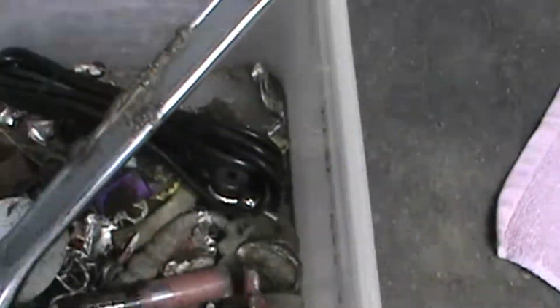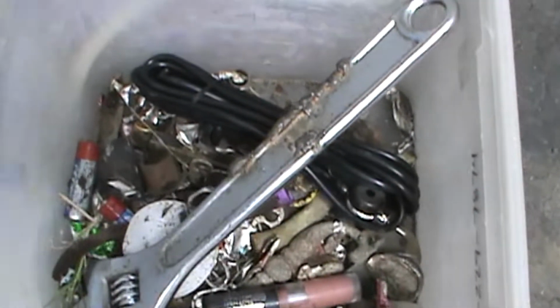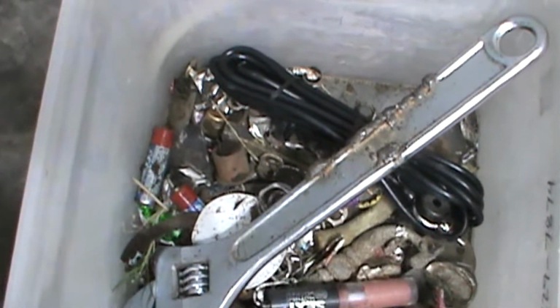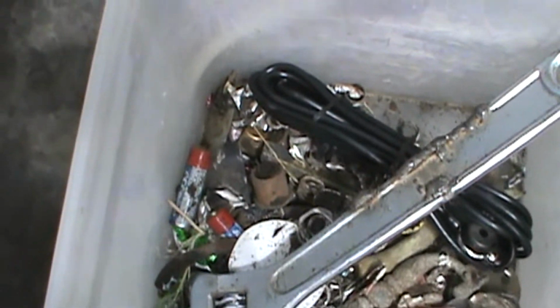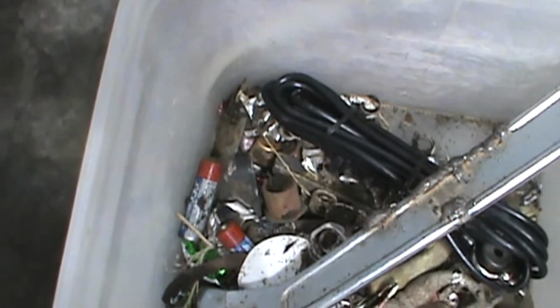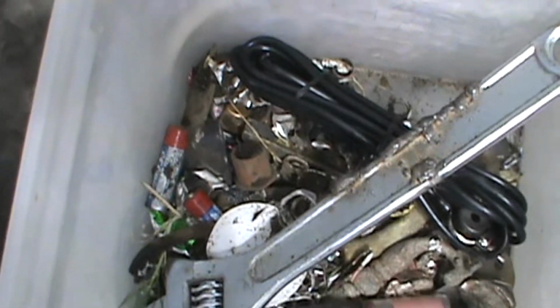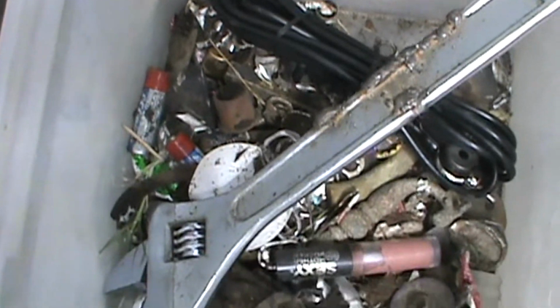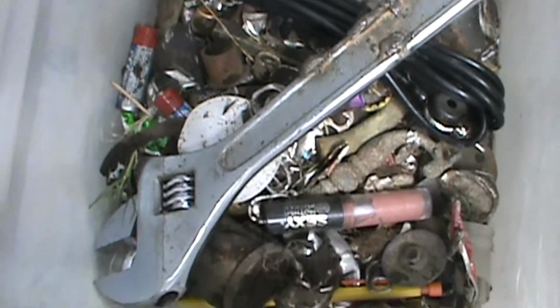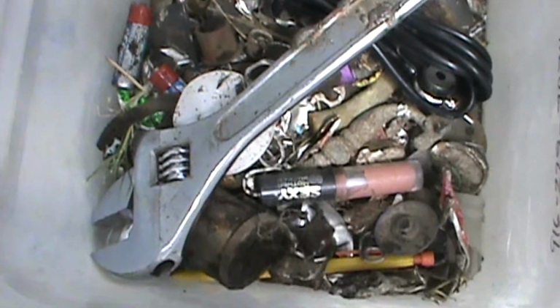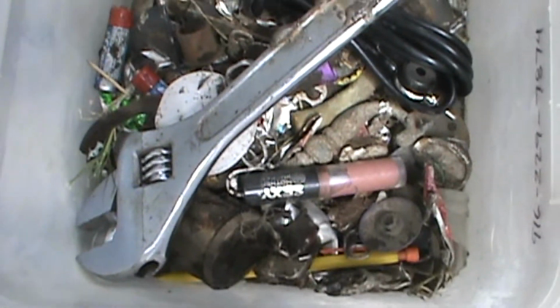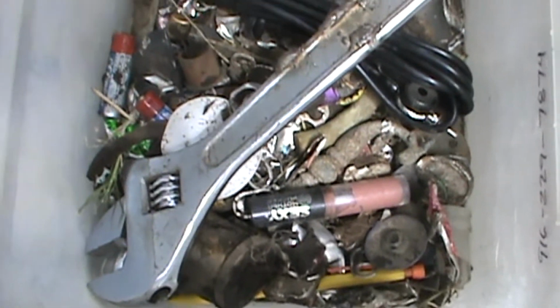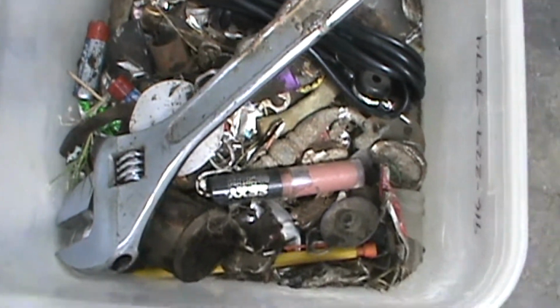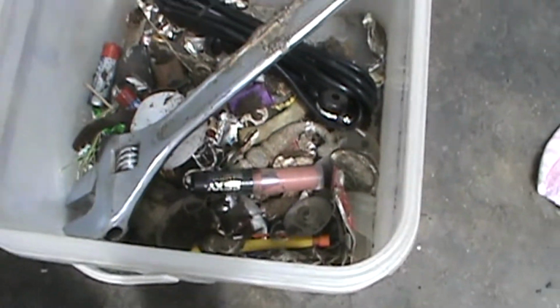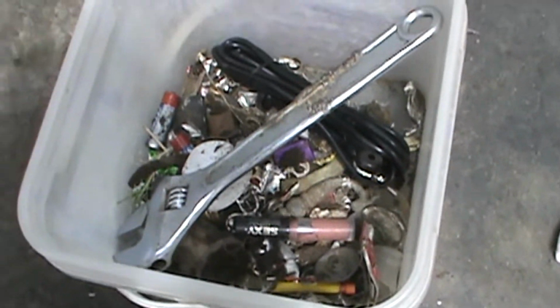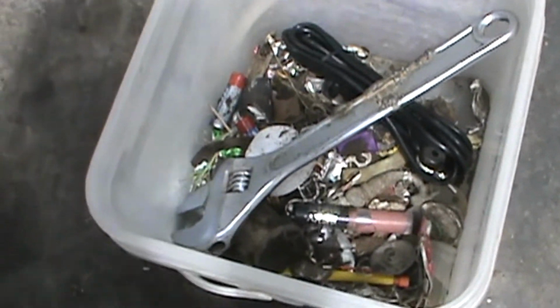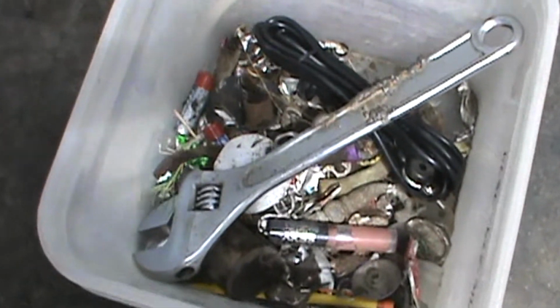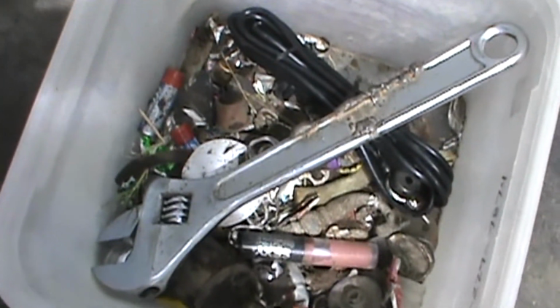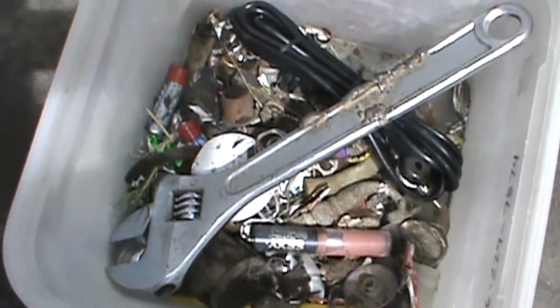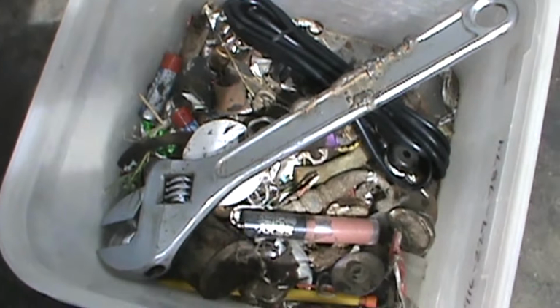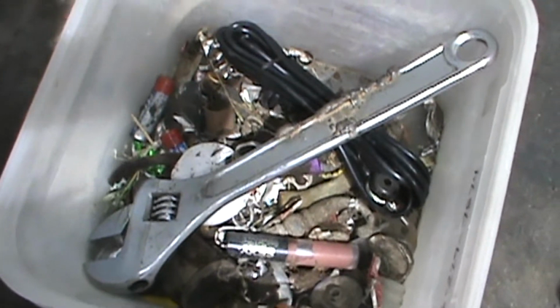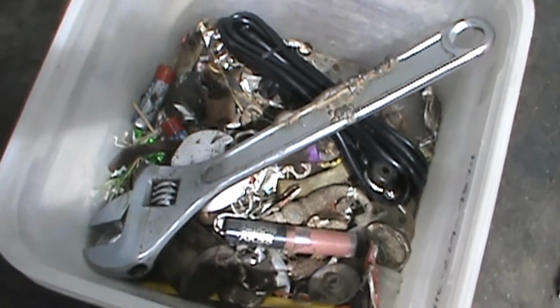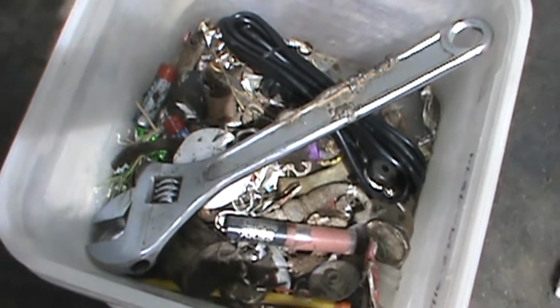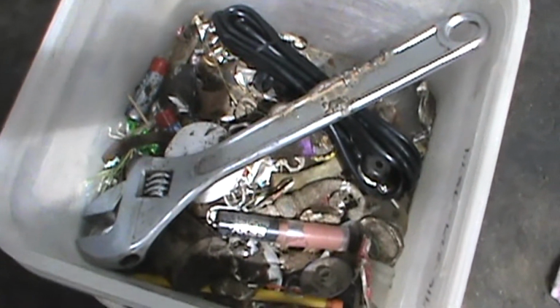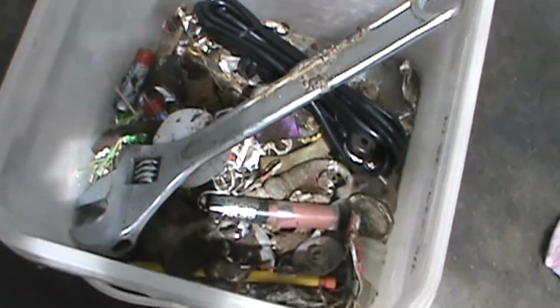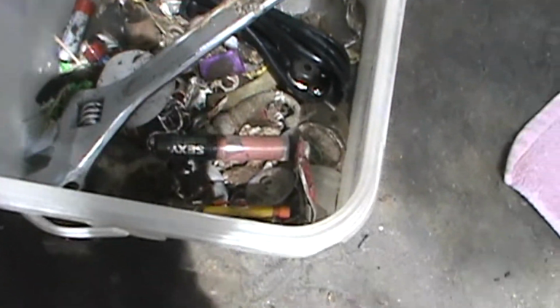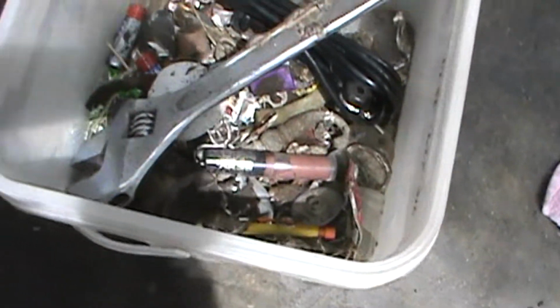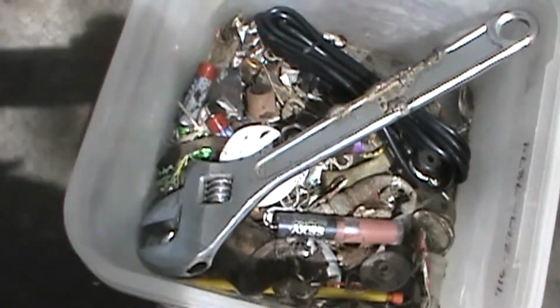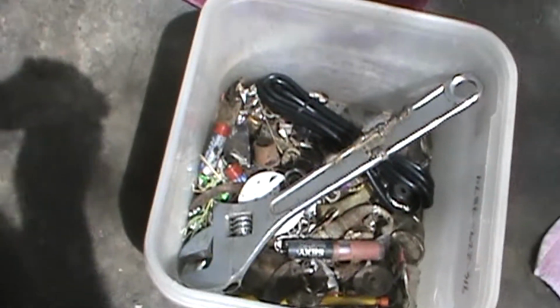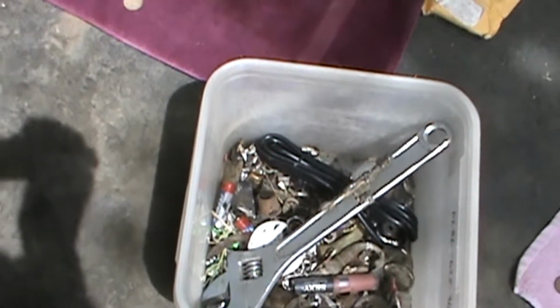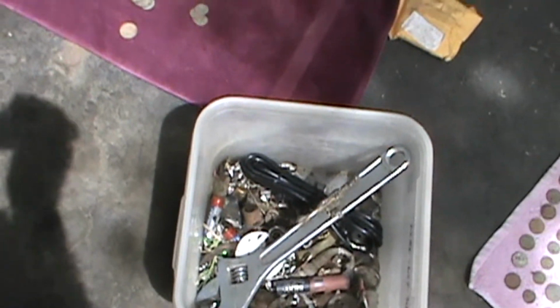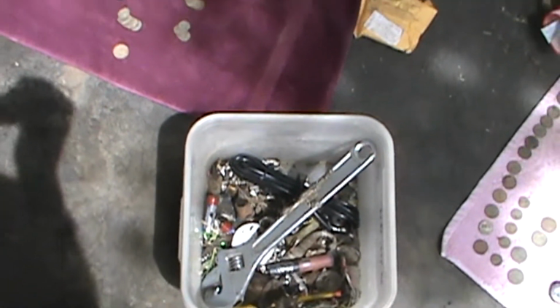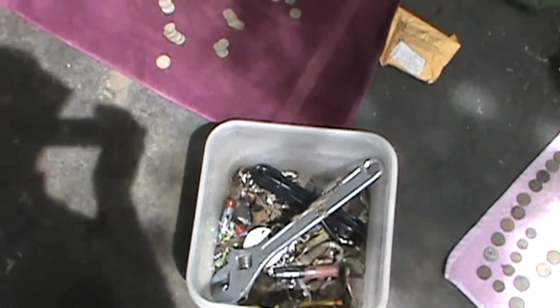This is our trash, or scrap metal — the proceeds go to Habitat for Humanity. And our pull tabs go to Ronald McDonald House.